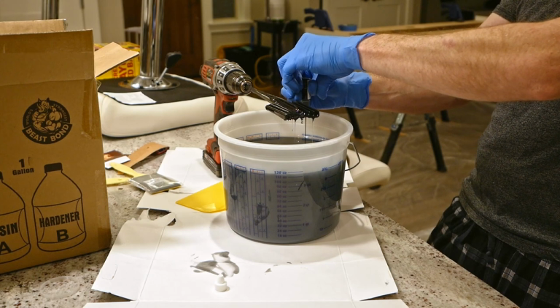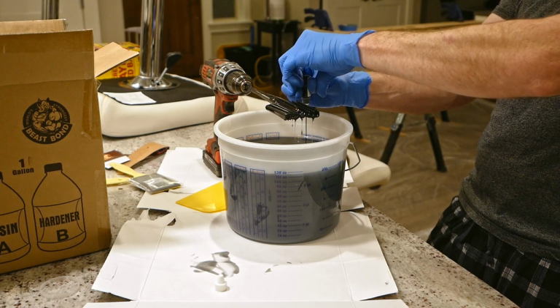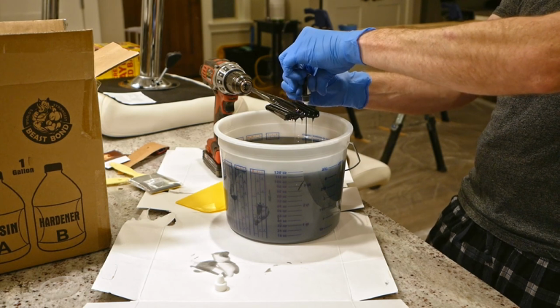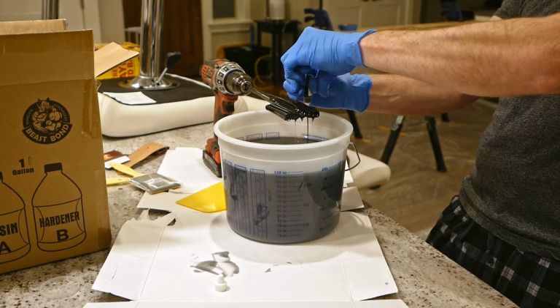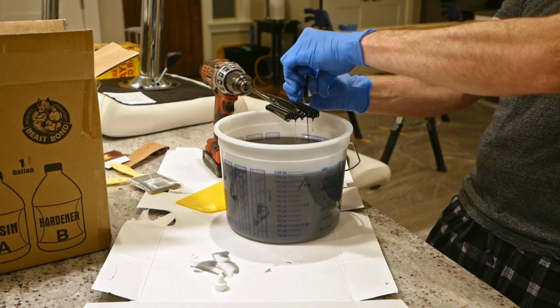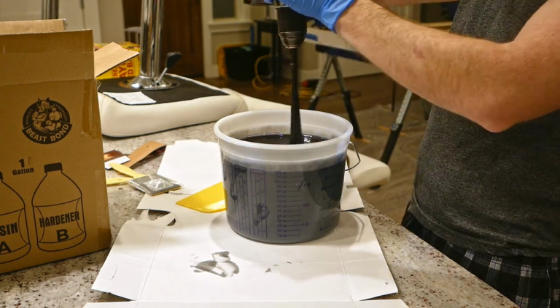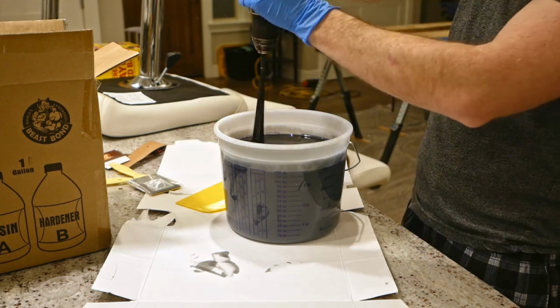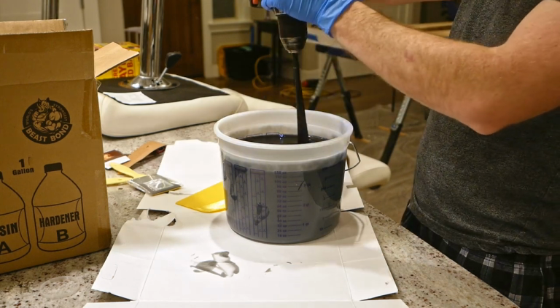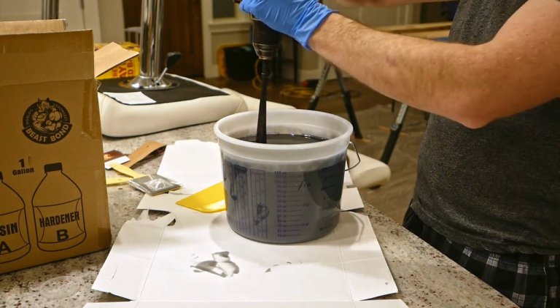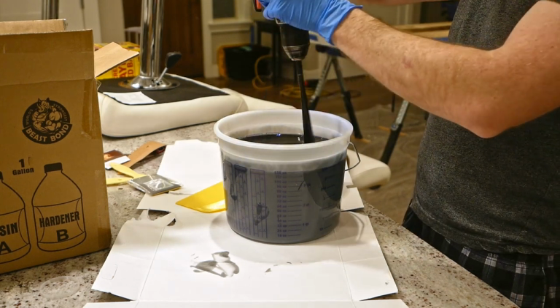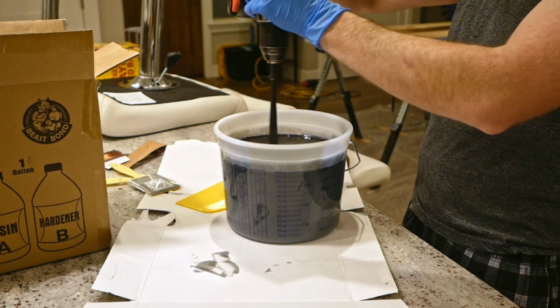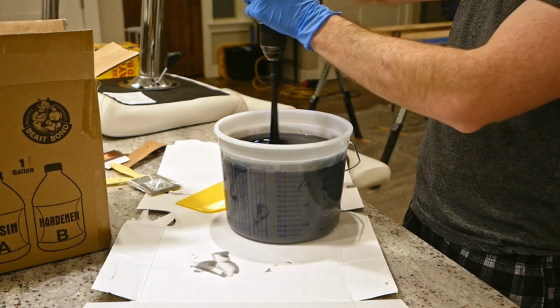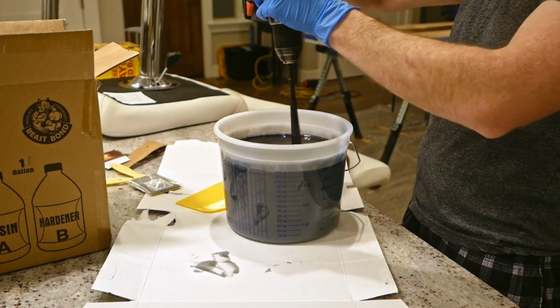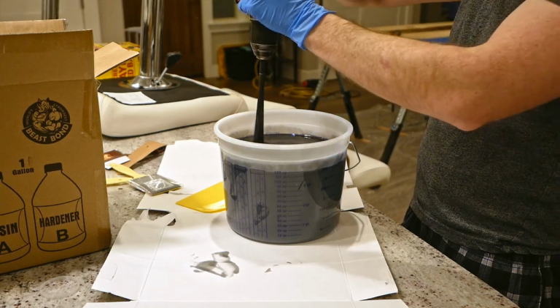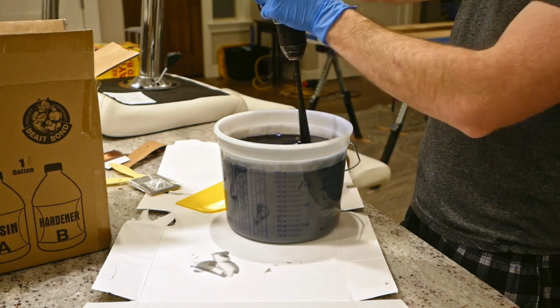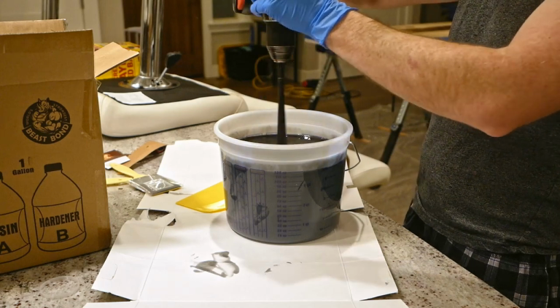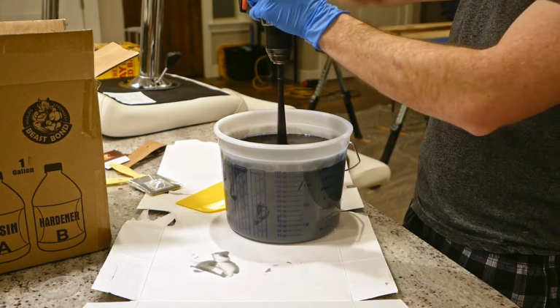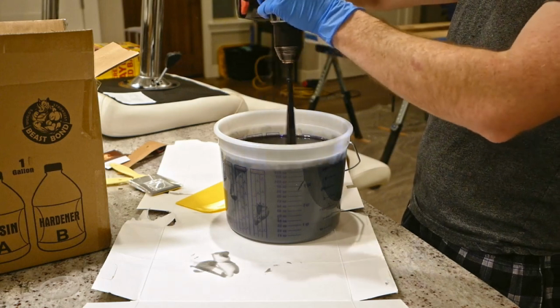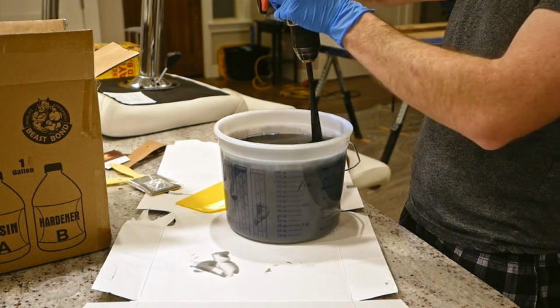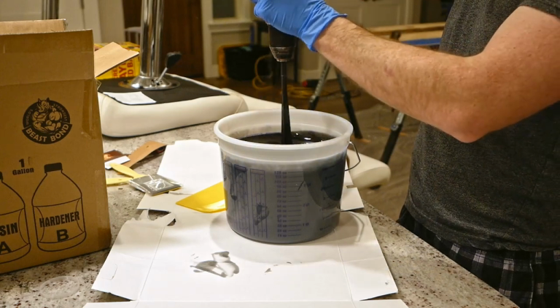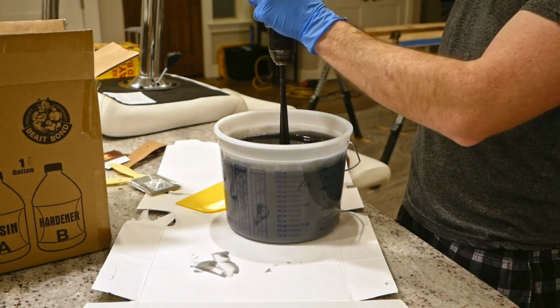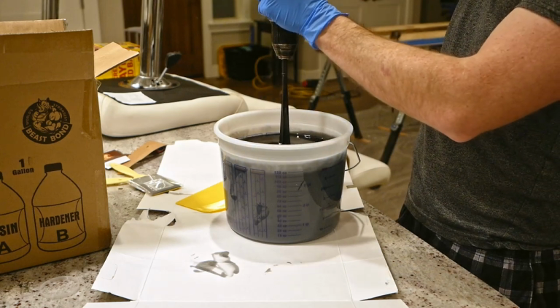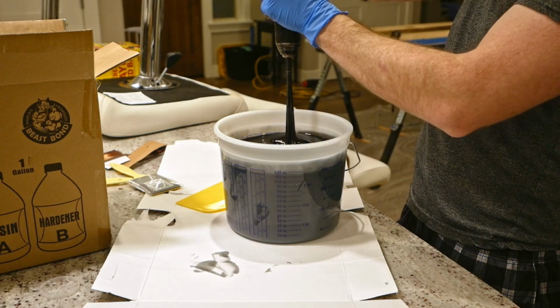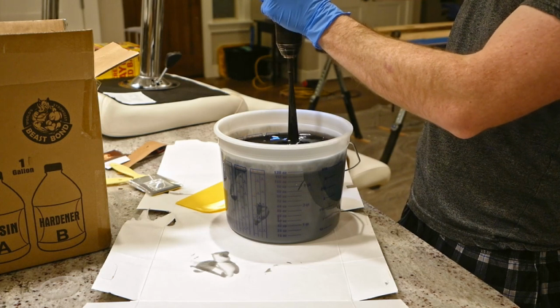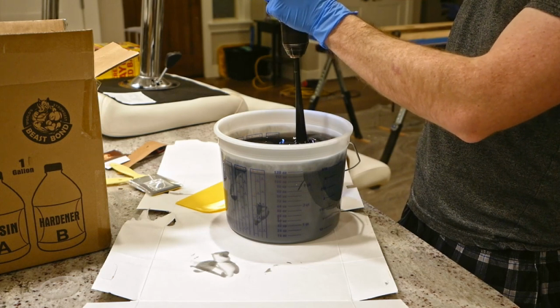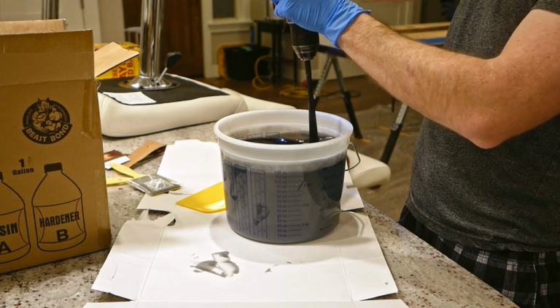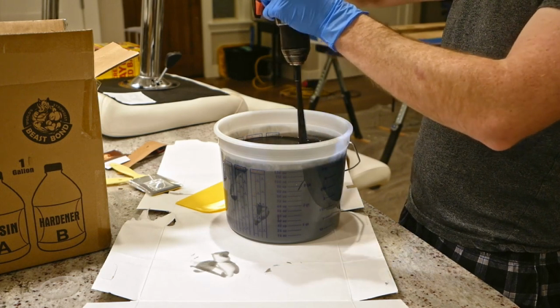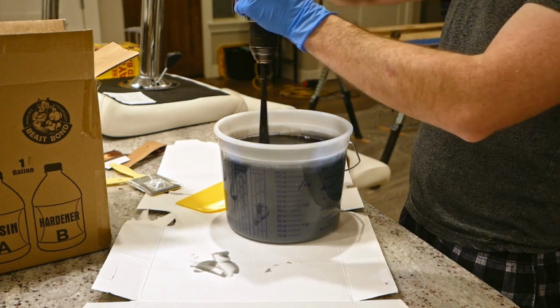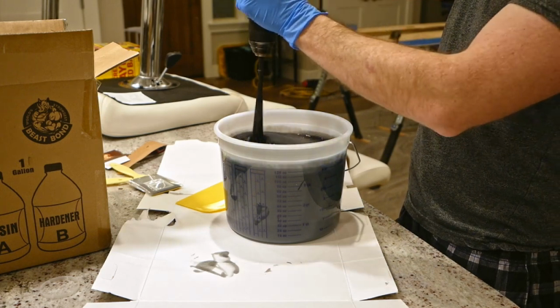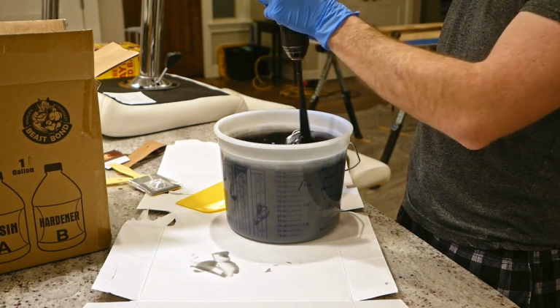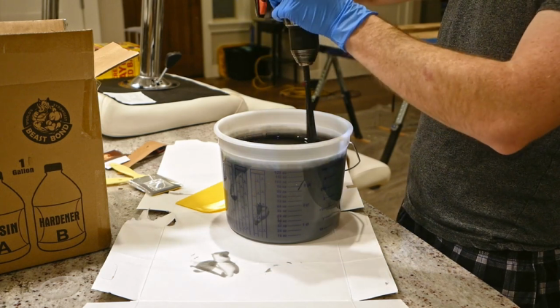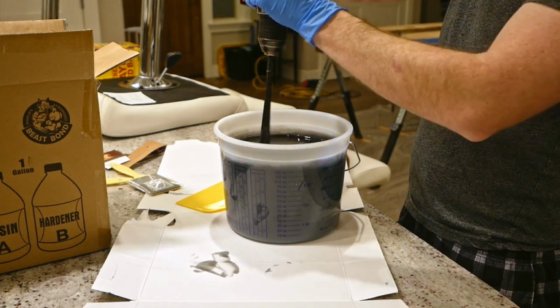I'm also coloring it with some black liquid pigment from Composi-Mold. To my surprise, this tiny 0.2-ounce bottle was able to turn a full gallon opaque black. I was really happy with how well the product mixed up — no real bubble formation to speak of, despite using the drill and turning it for a while.